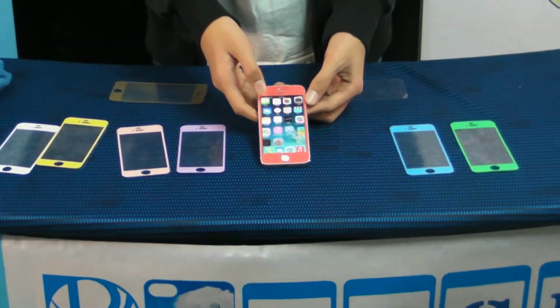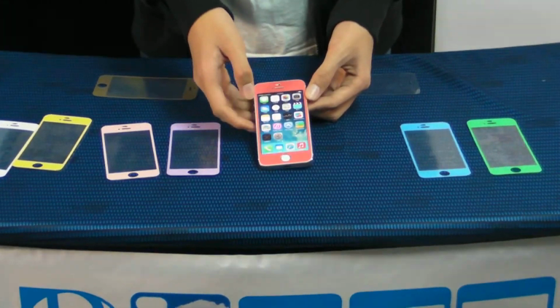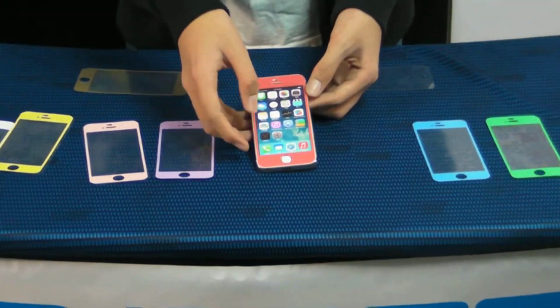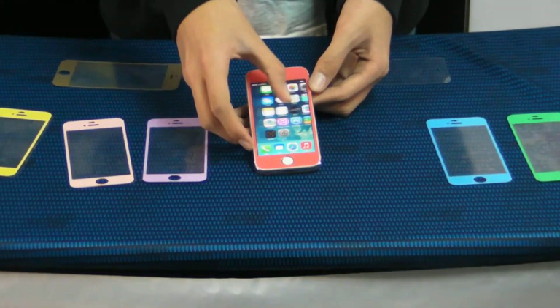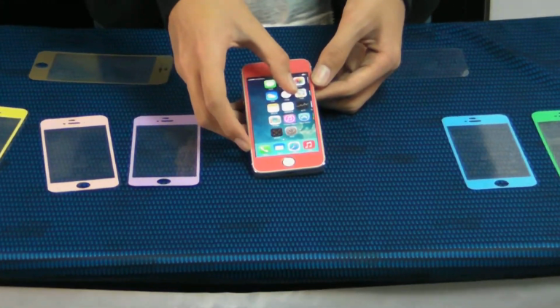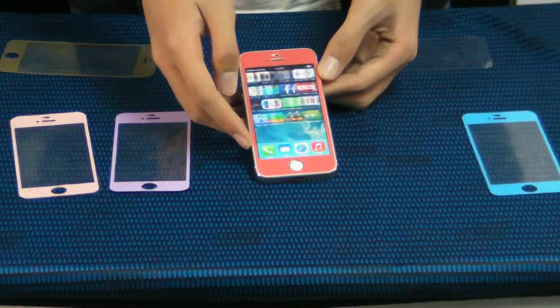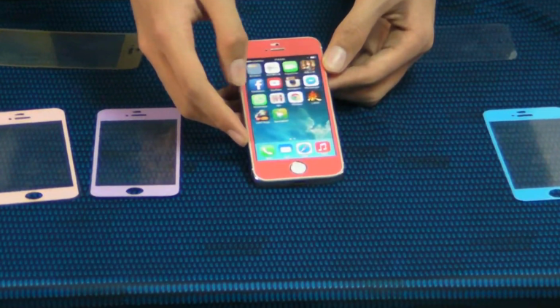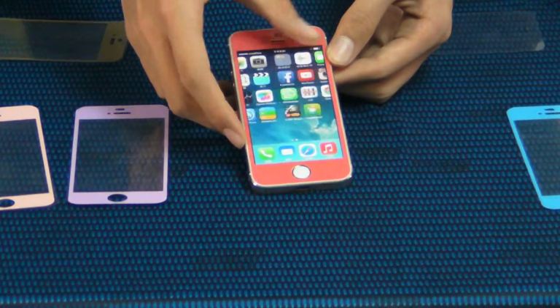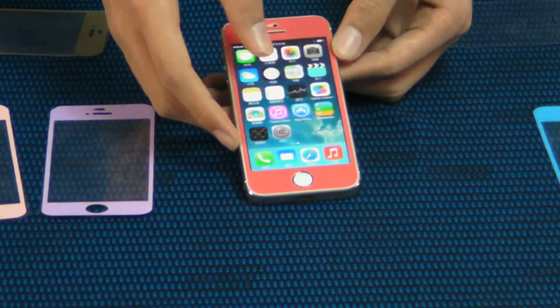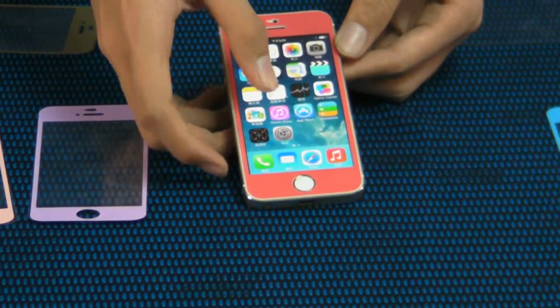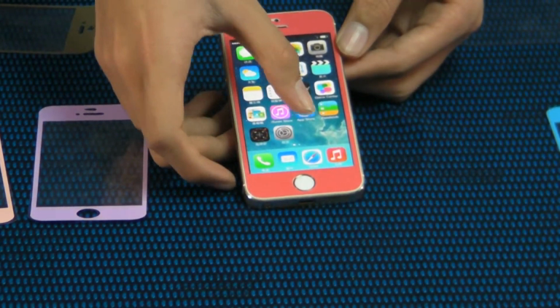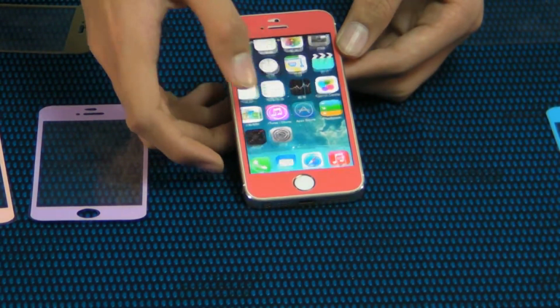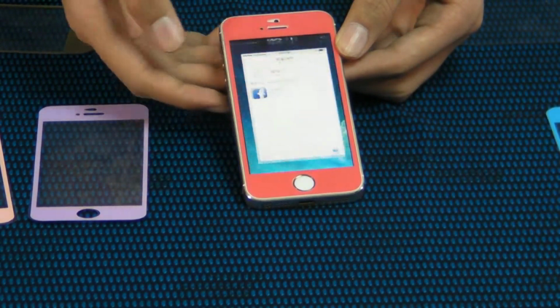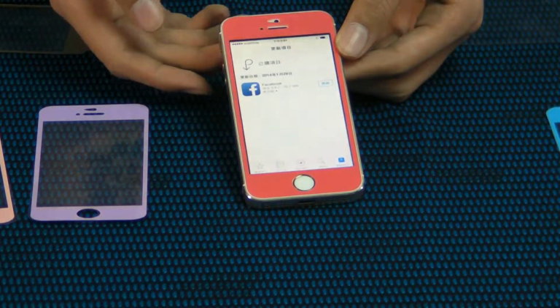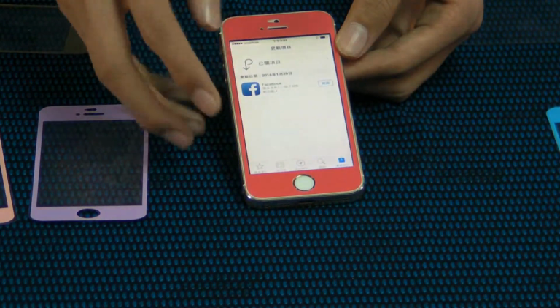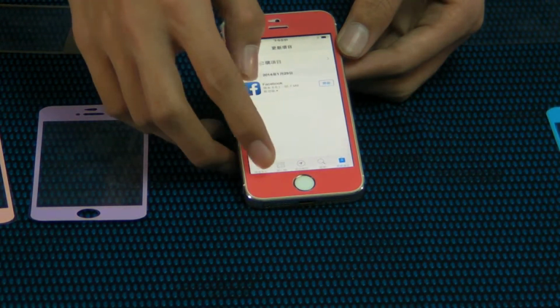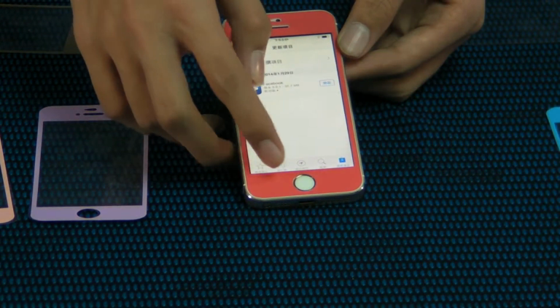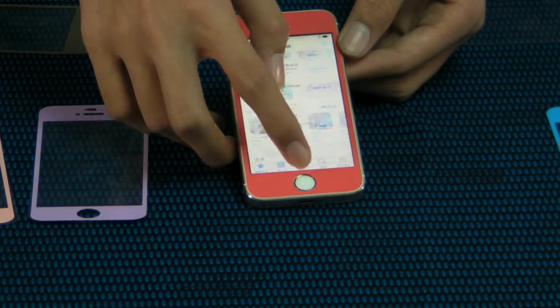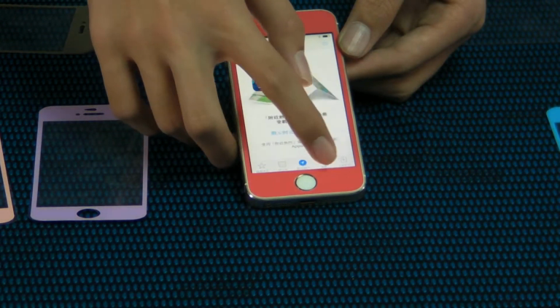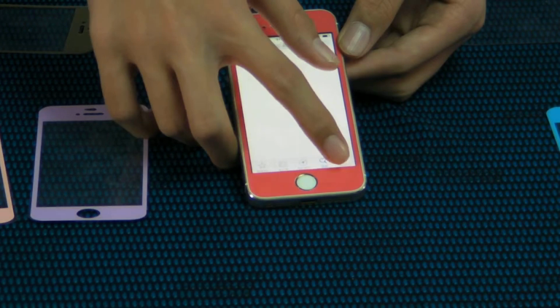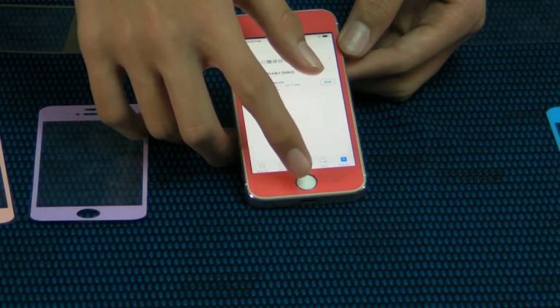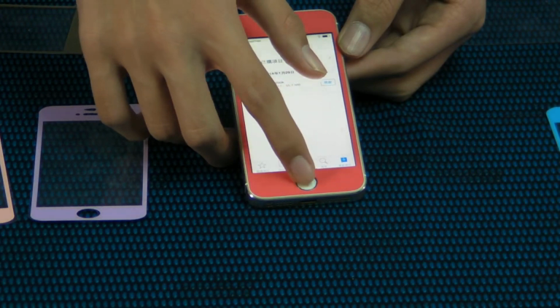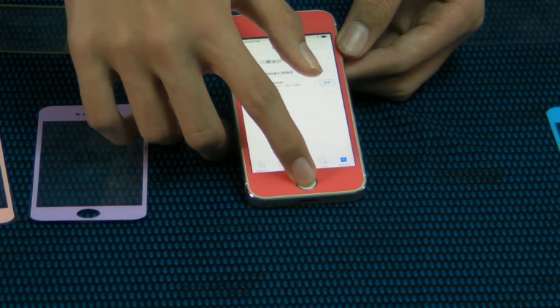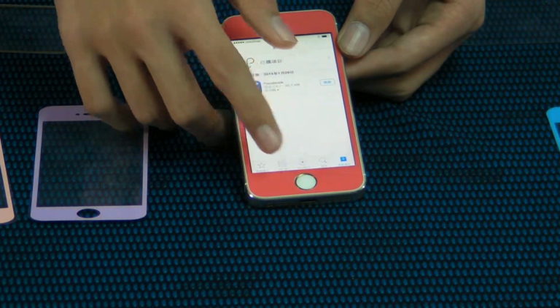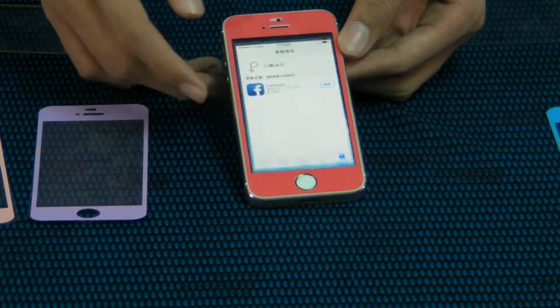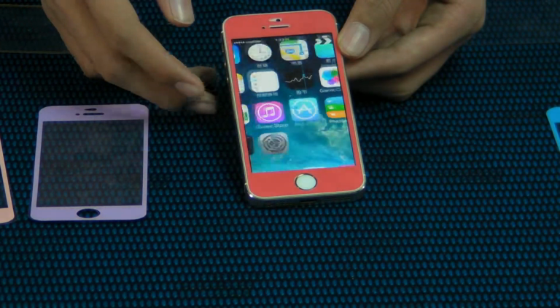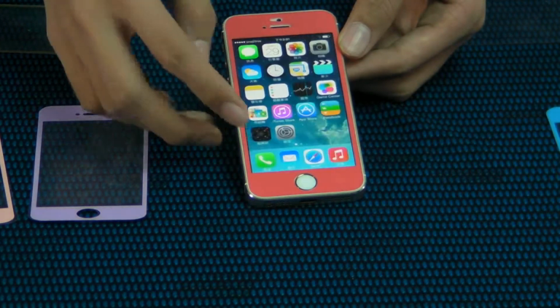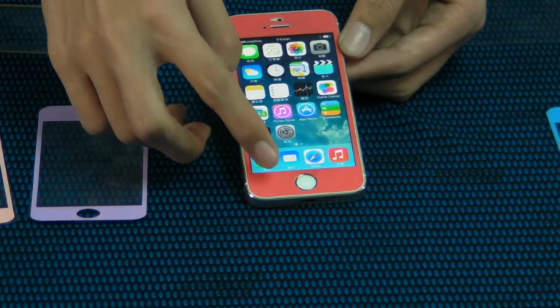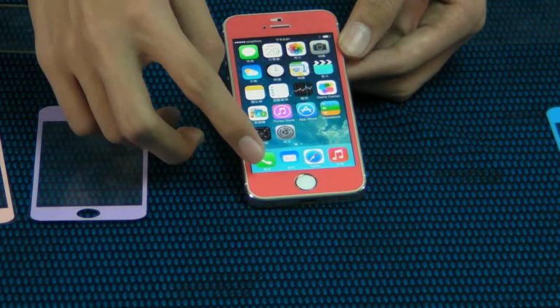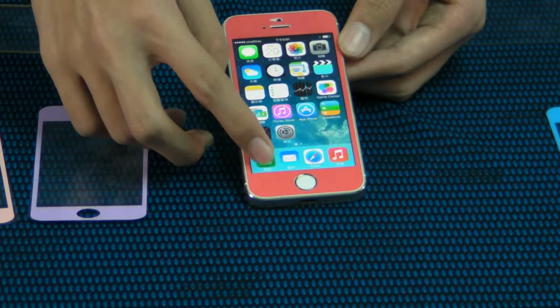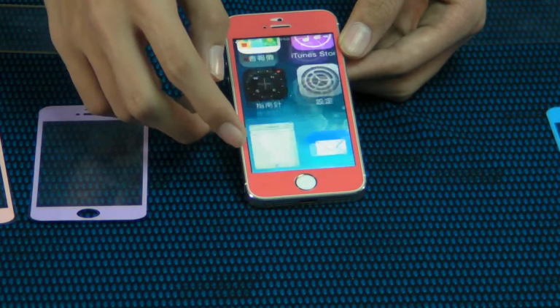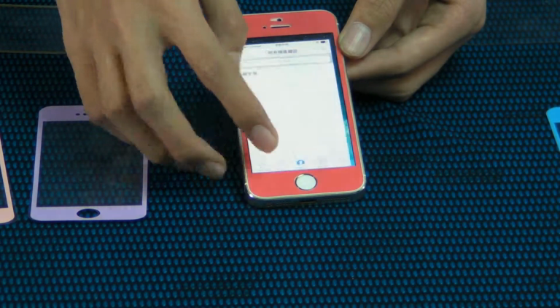The guarantee is bubble-free. No bubble. Very cool. Very simple. Very easy.